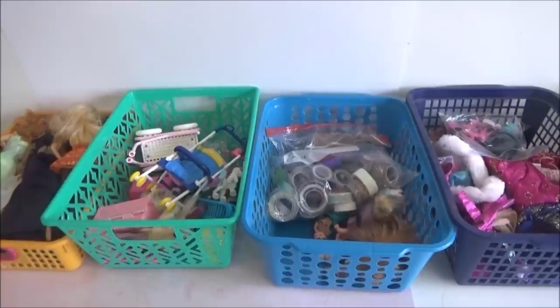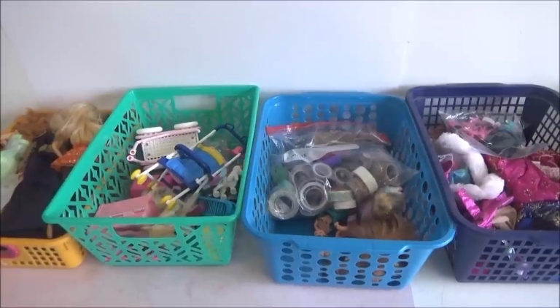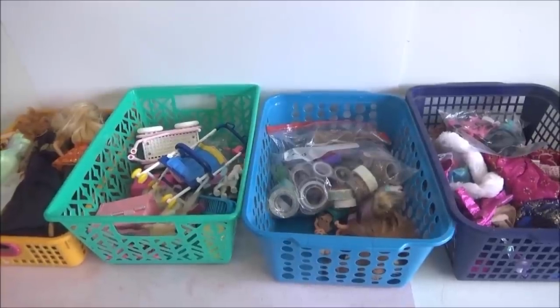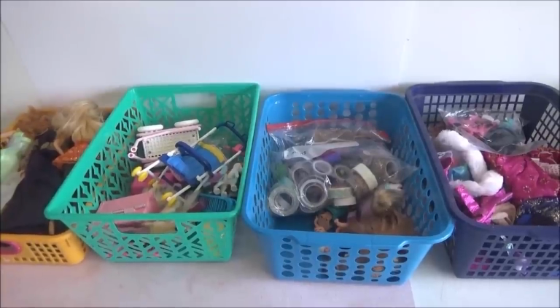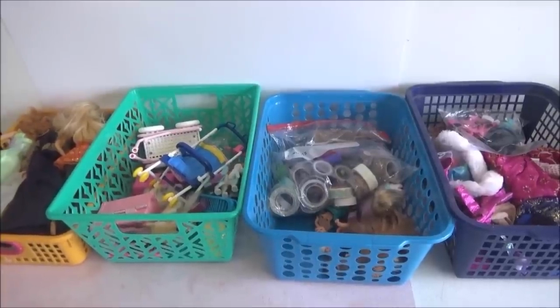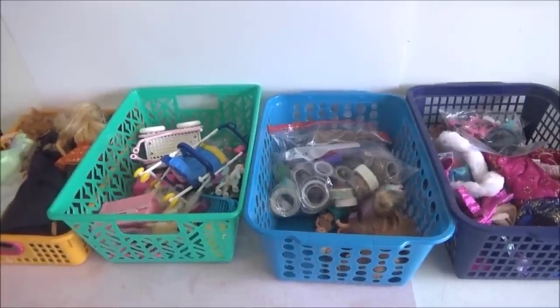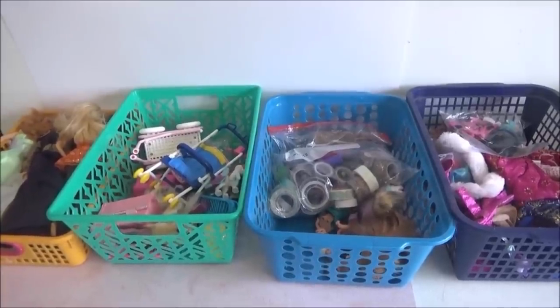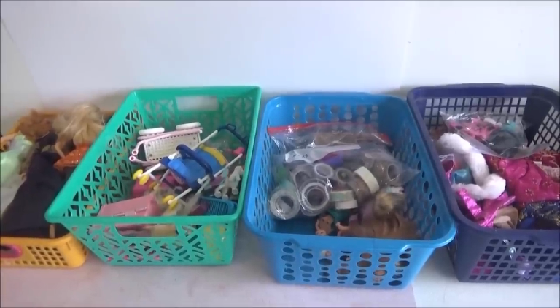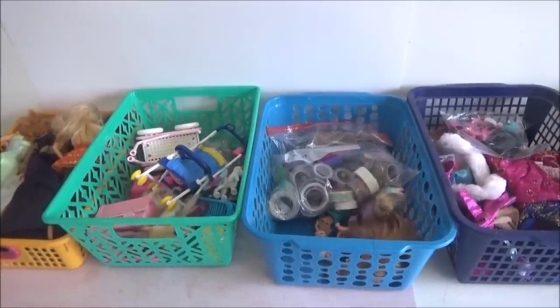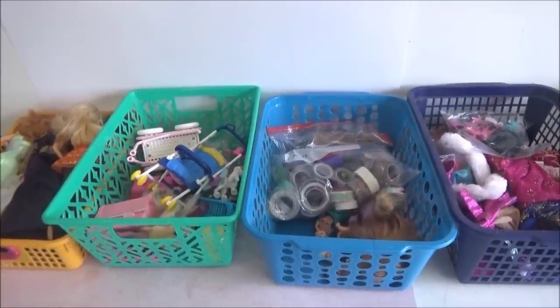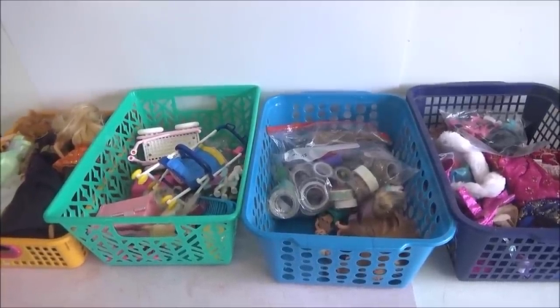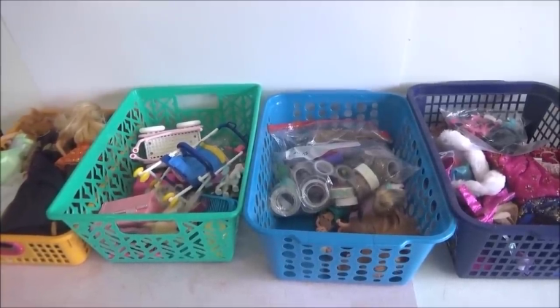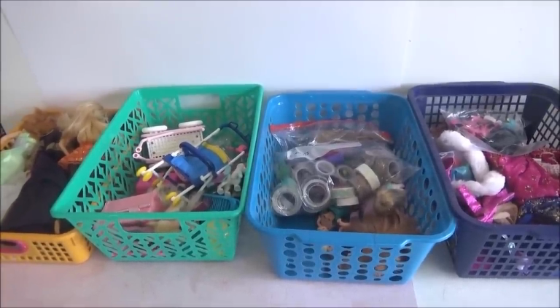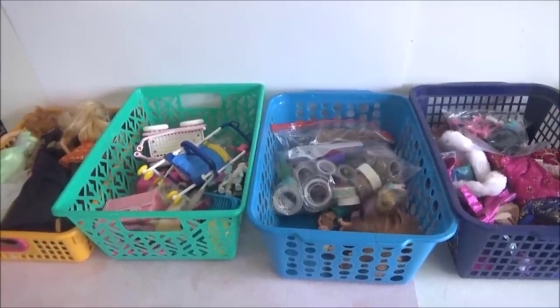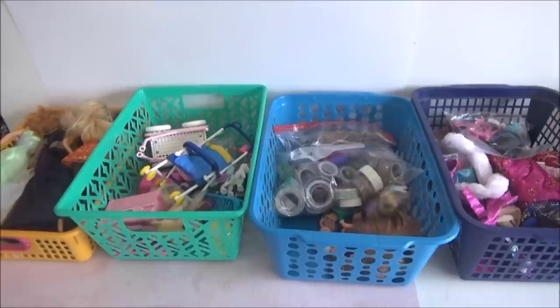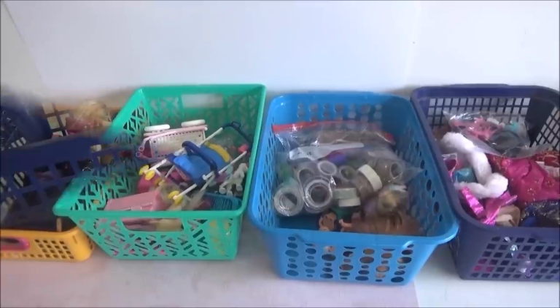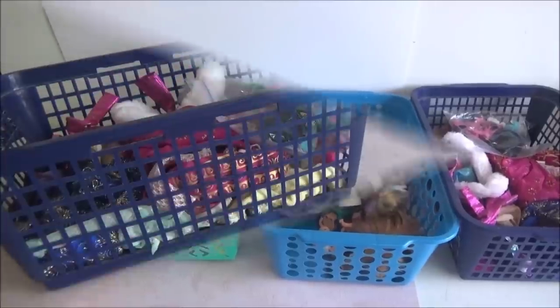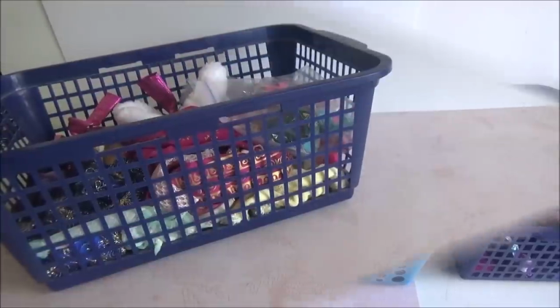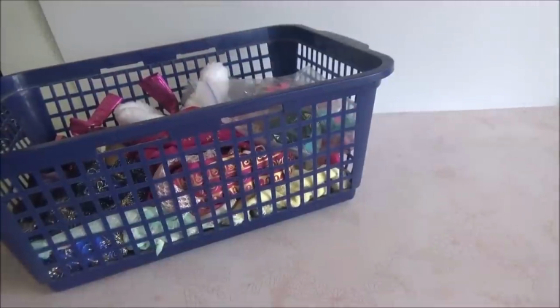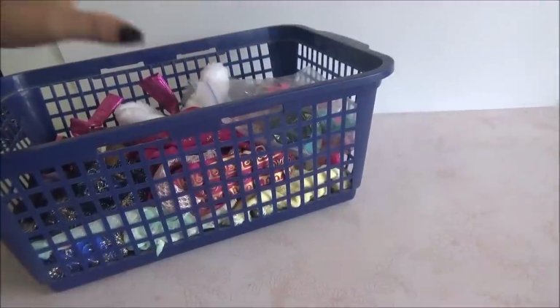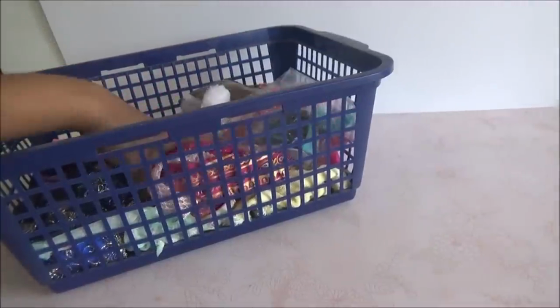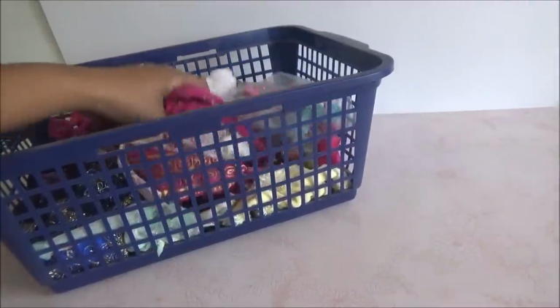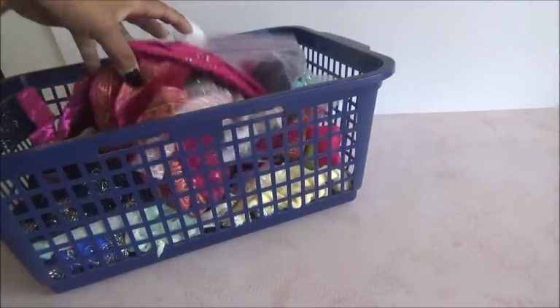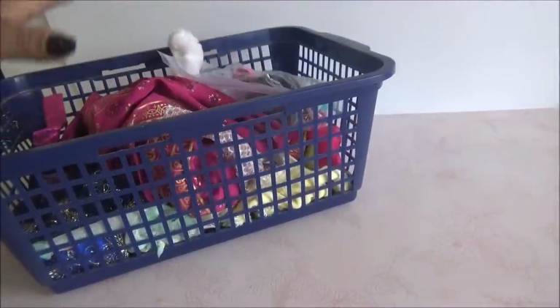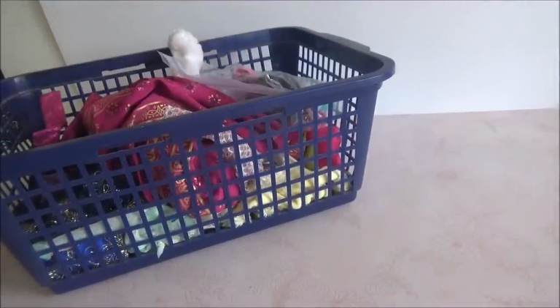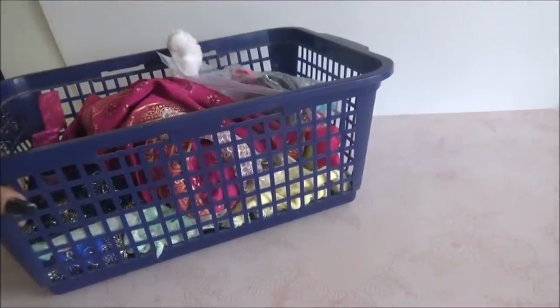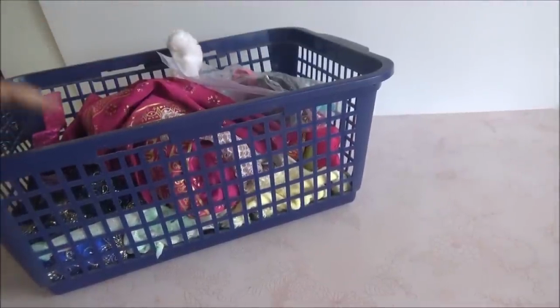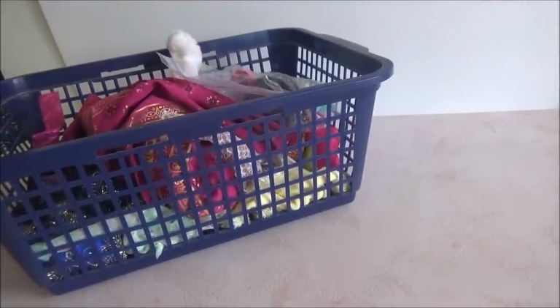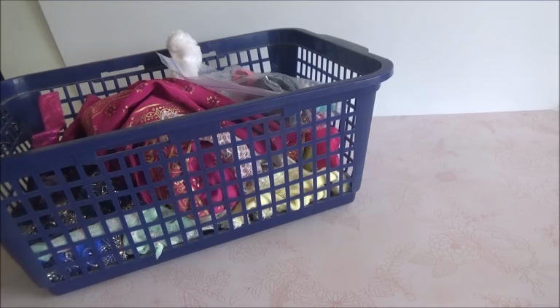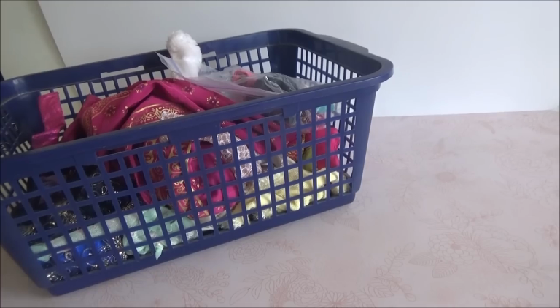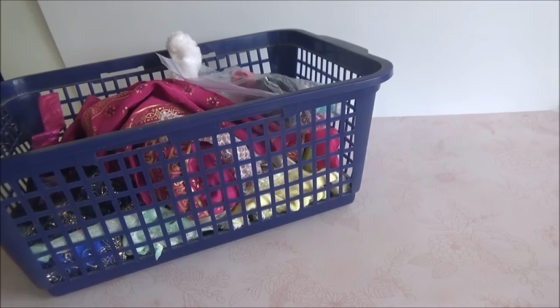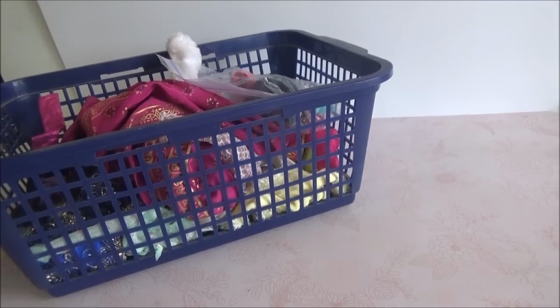Estaré tratando de poner en la parte de arriba qué número de video es. Empecemos. Mis hermosos, en esta ocasión vamos con esta bolsita que es de ropa. Así que empecemos.